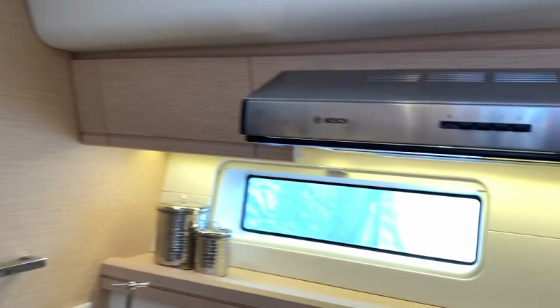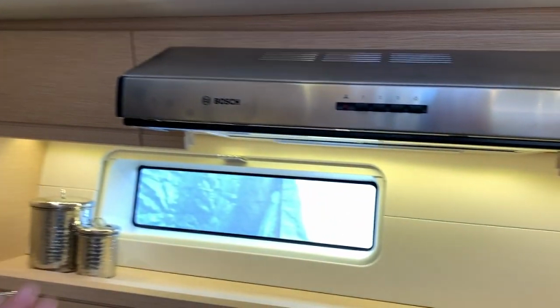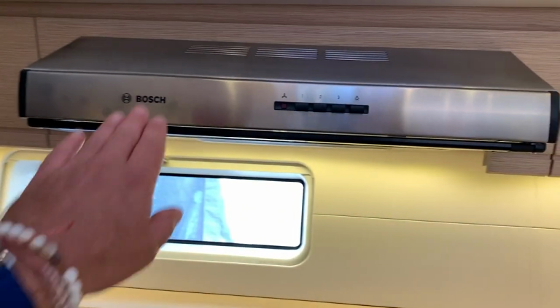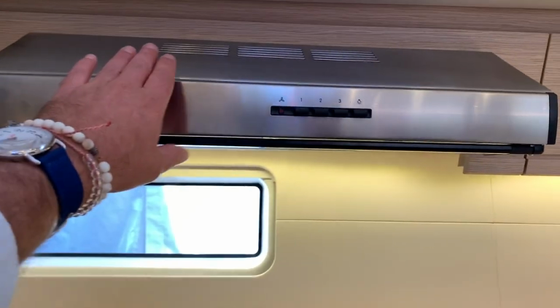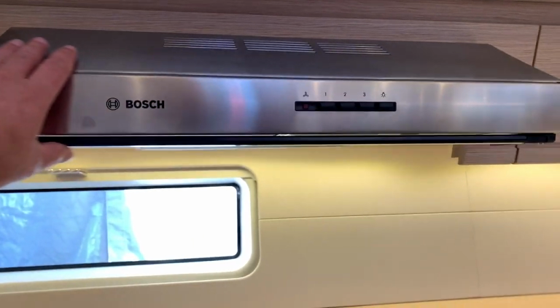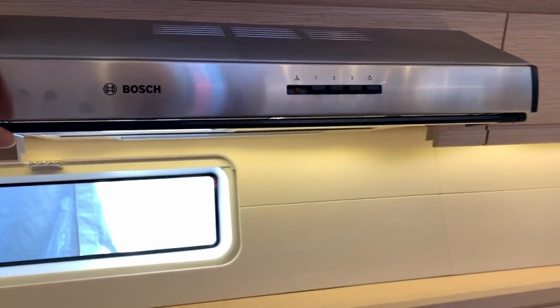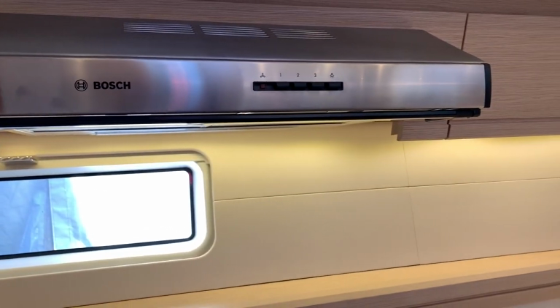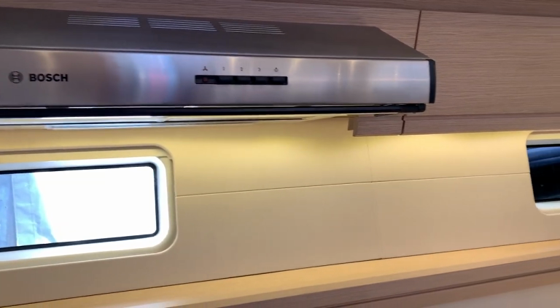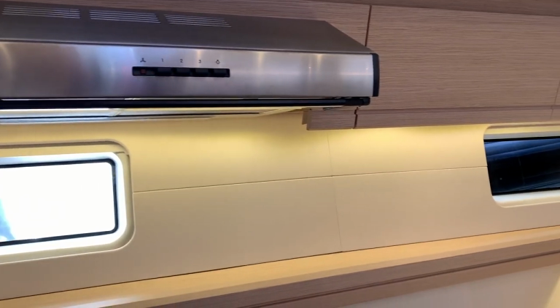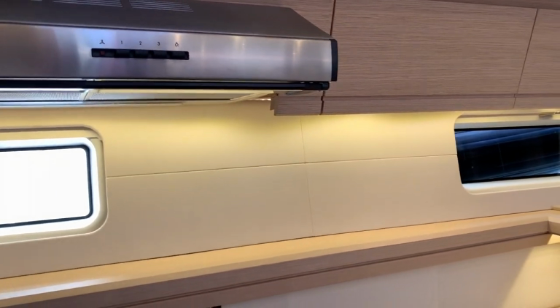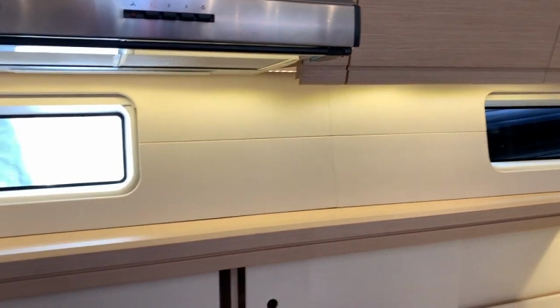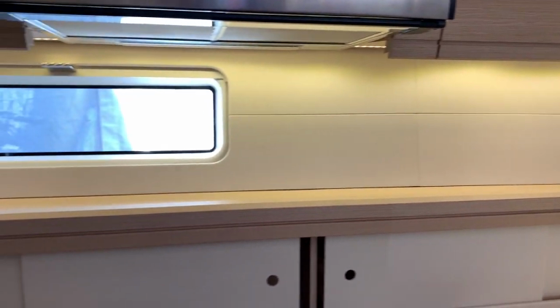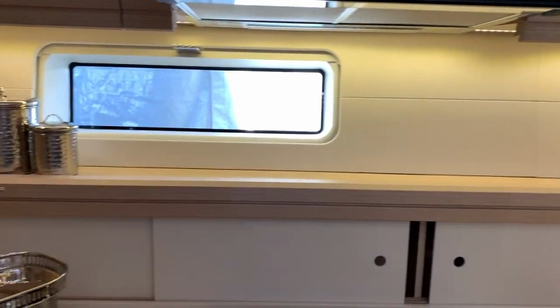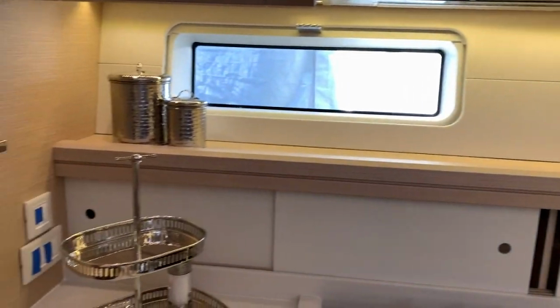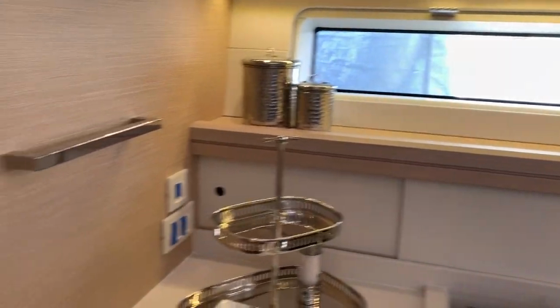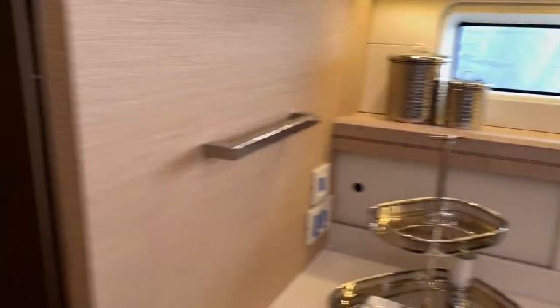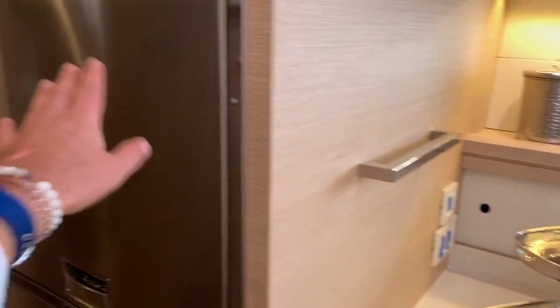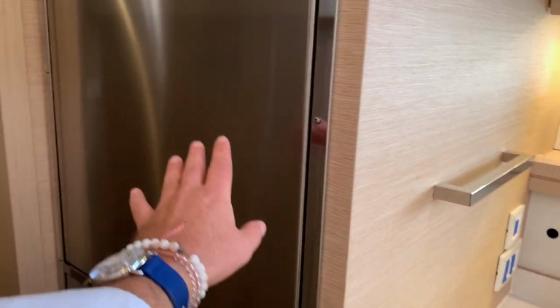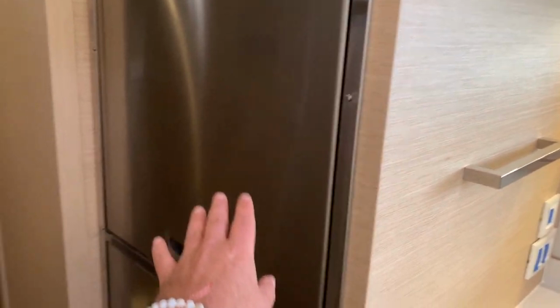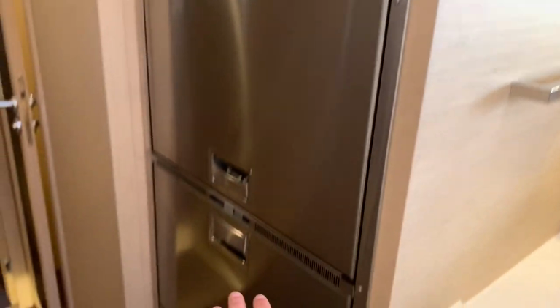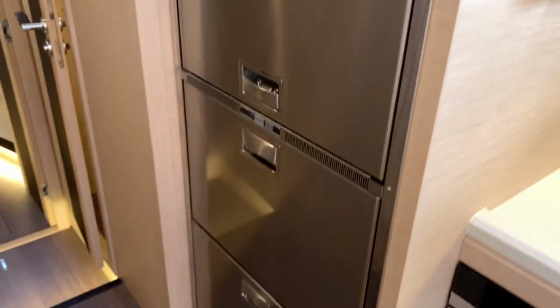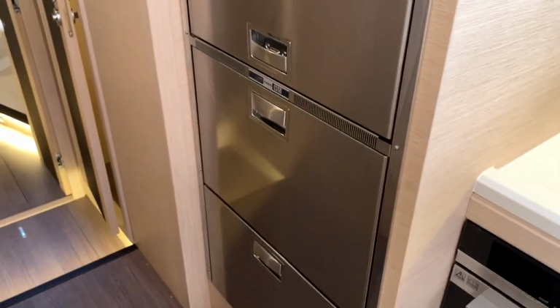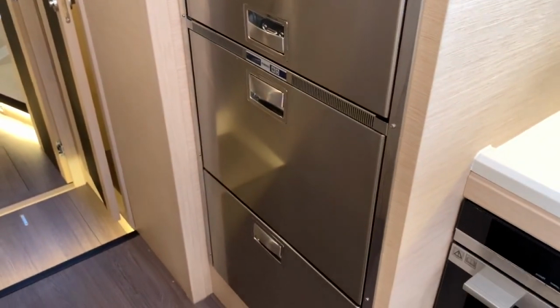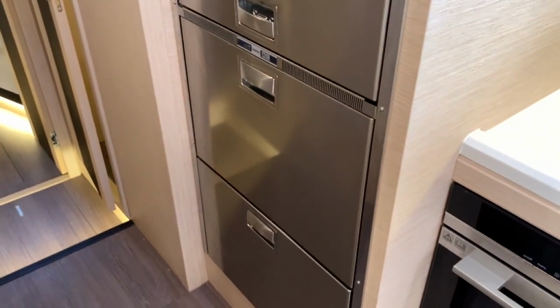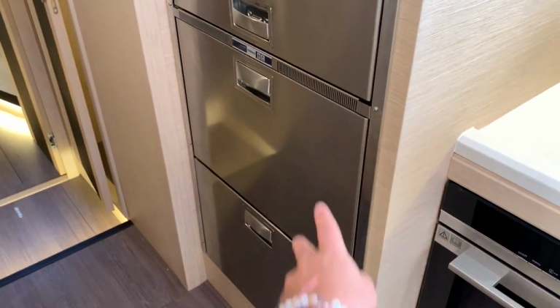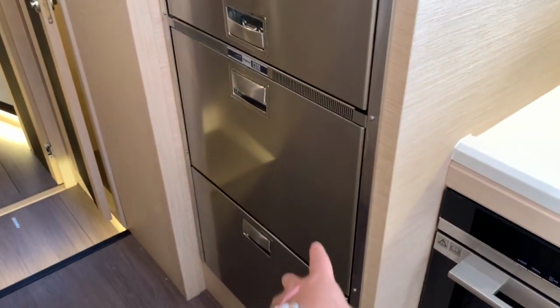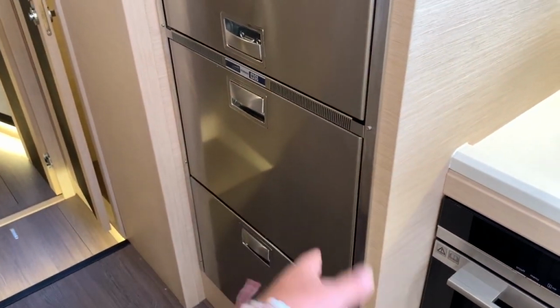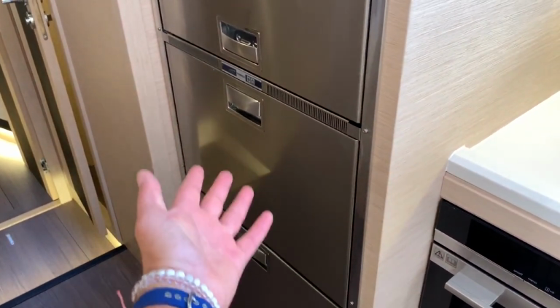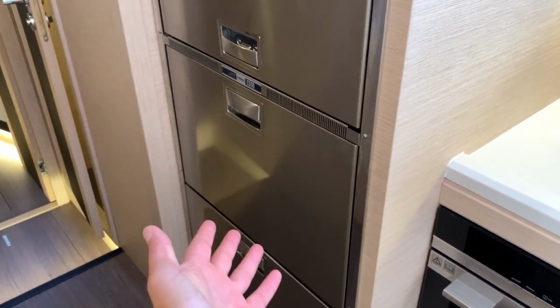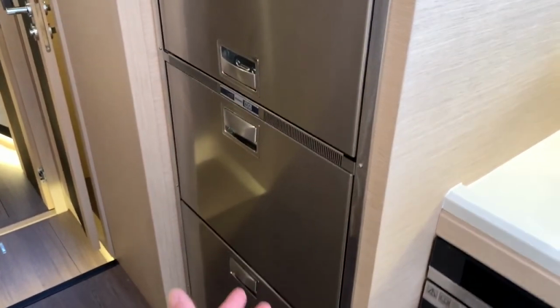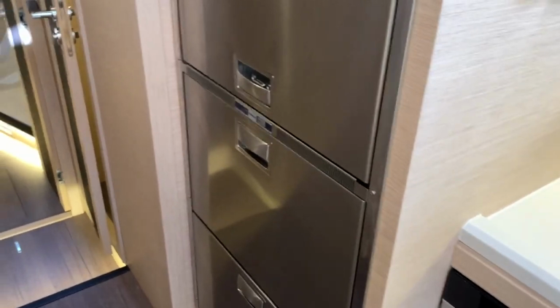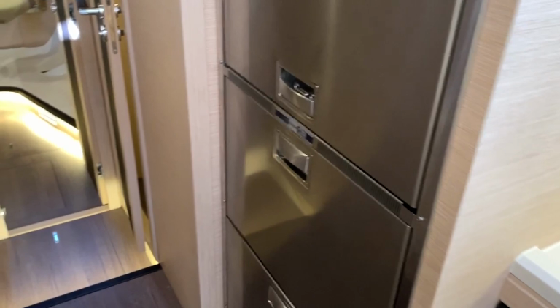Overhead, there's a Bosch air ventilation system and it is quite spectacular. Very large refrigerator with freezer compartments below that. You can also have an integrated ice maker if you so desire.